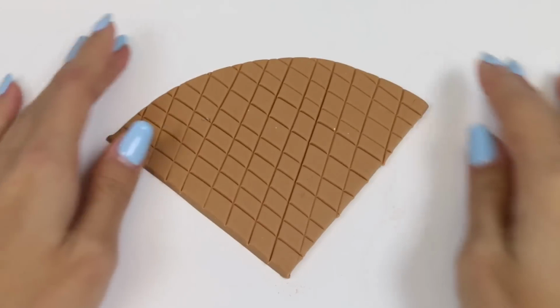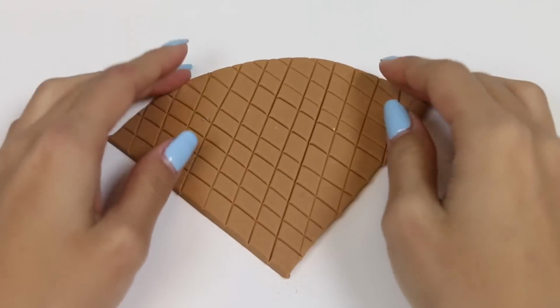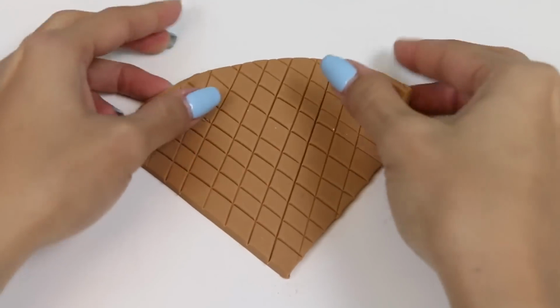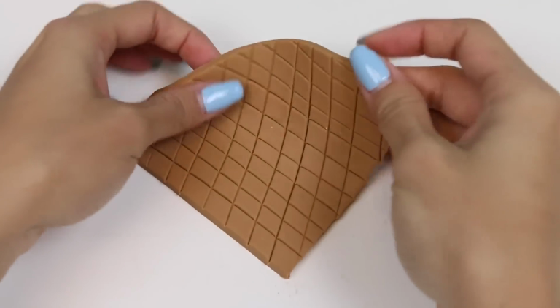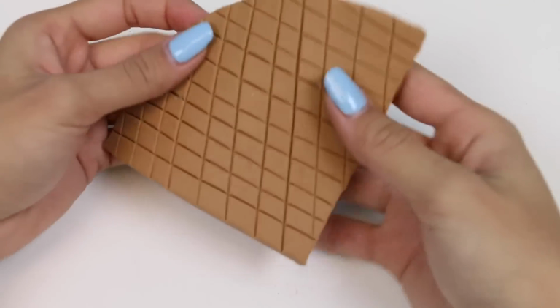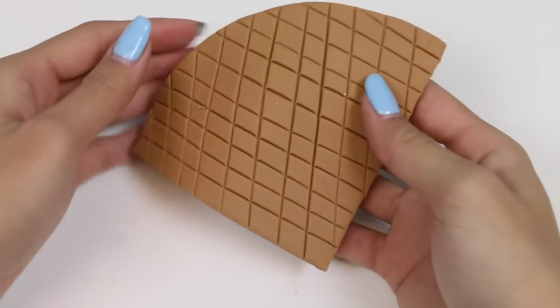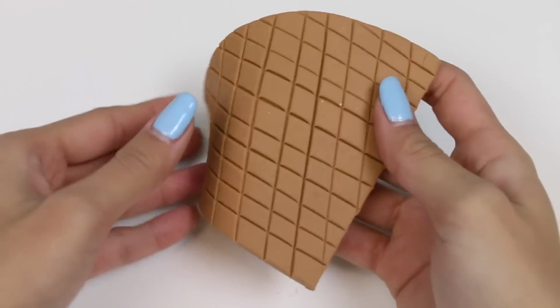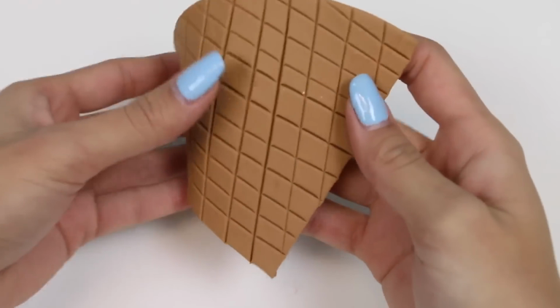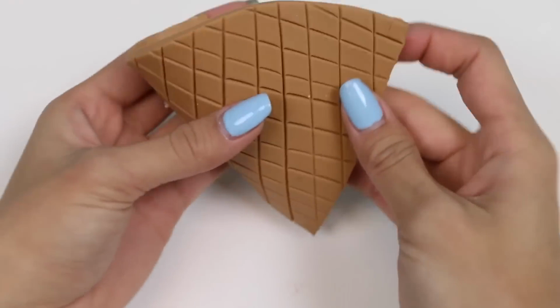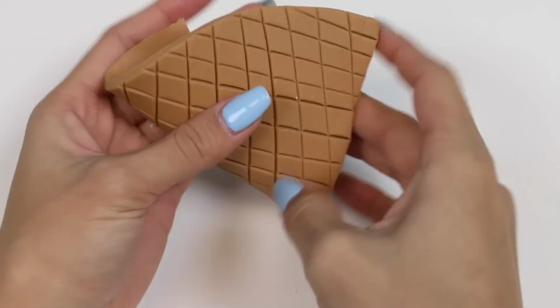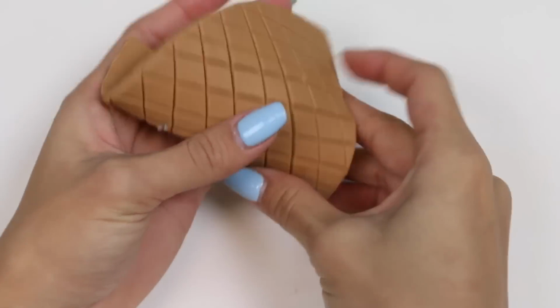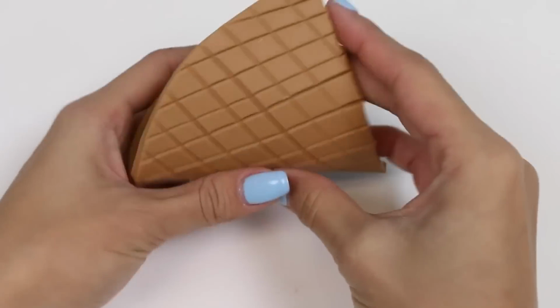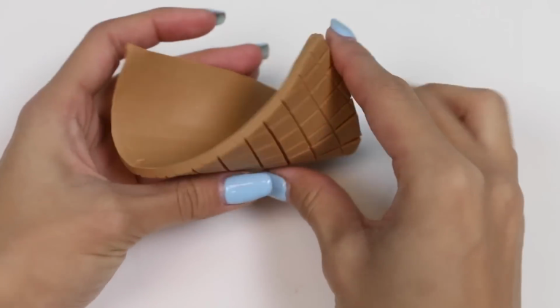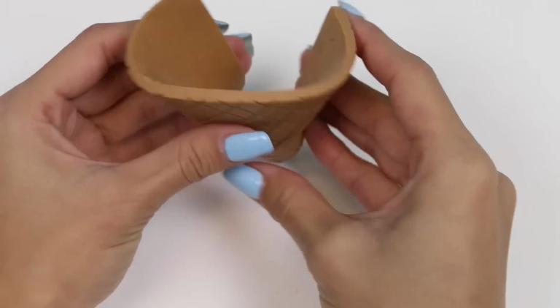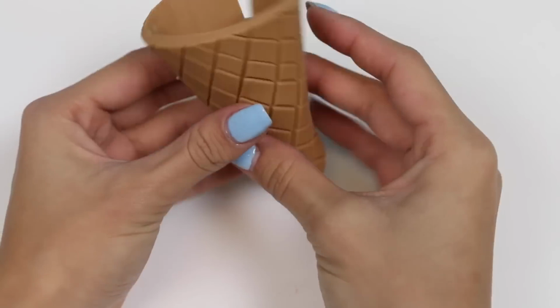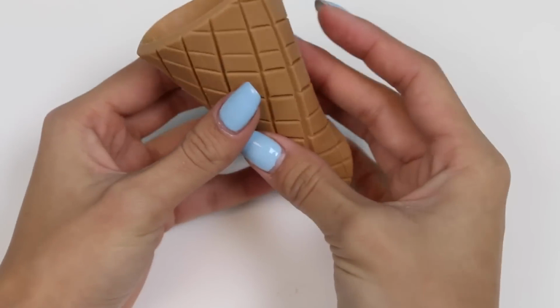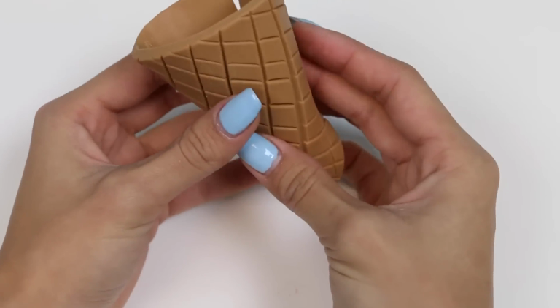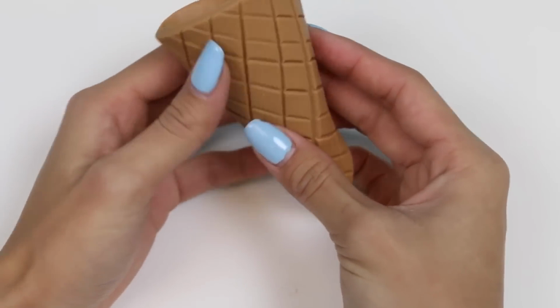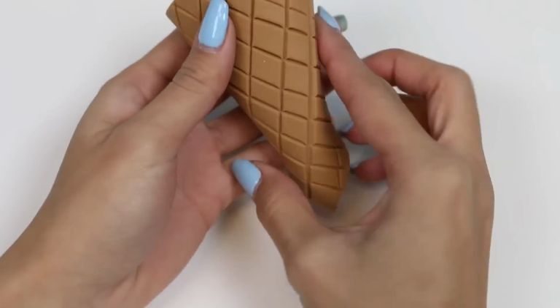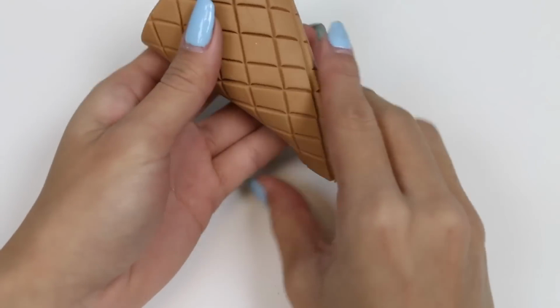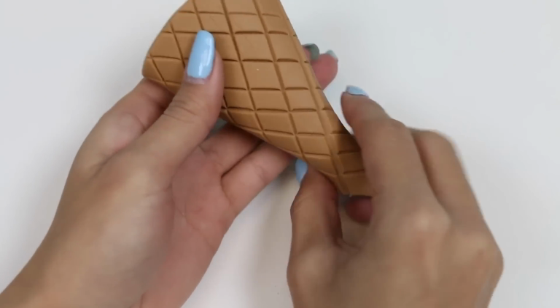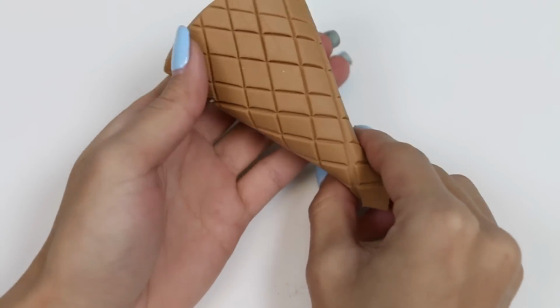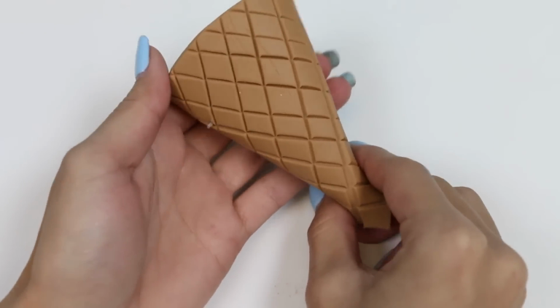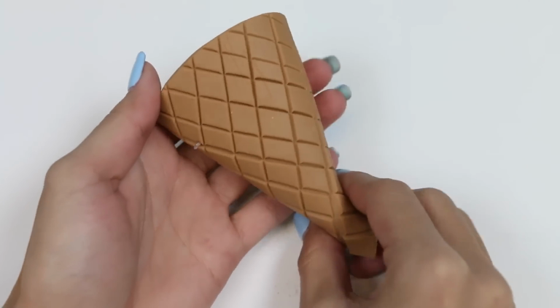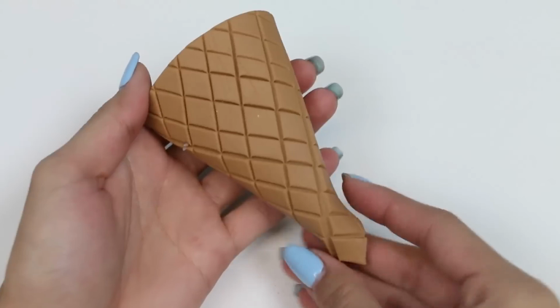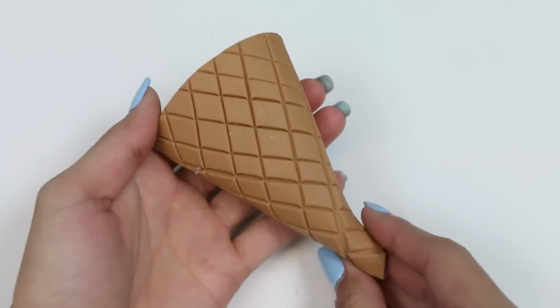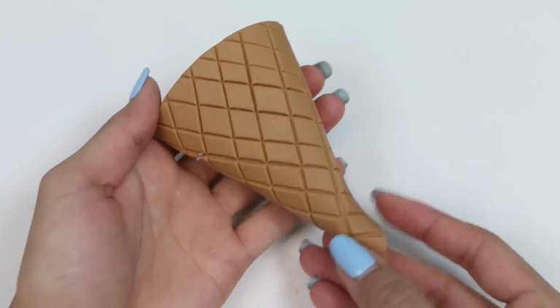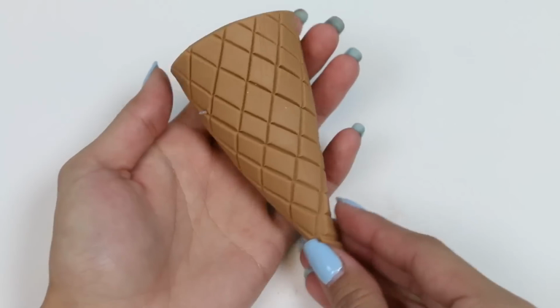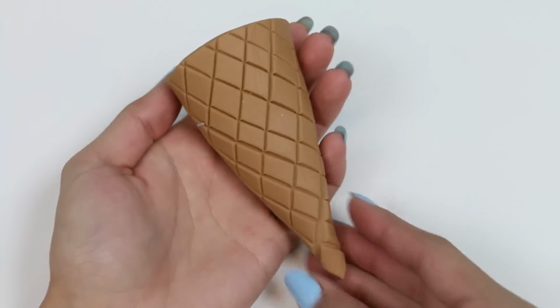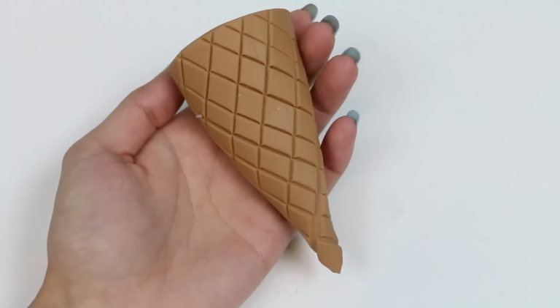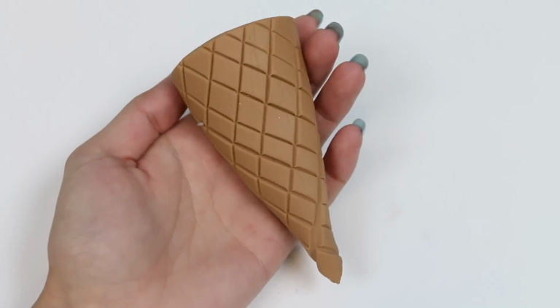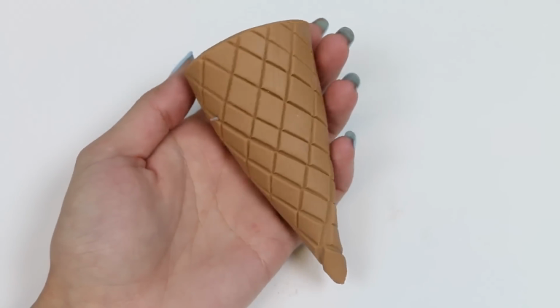Now I'll make the lines going the other direction to form a diamond pattern. Now that that's done, I'll just roll it up into the shape of a cone. And here's our waffle cone.